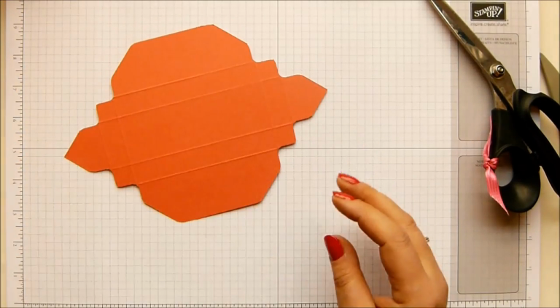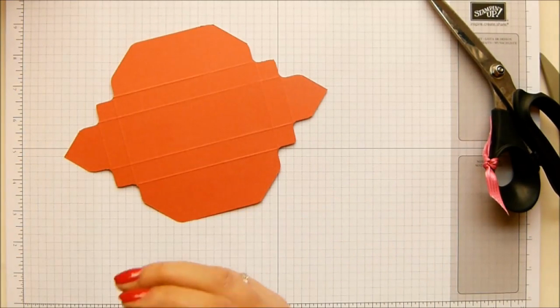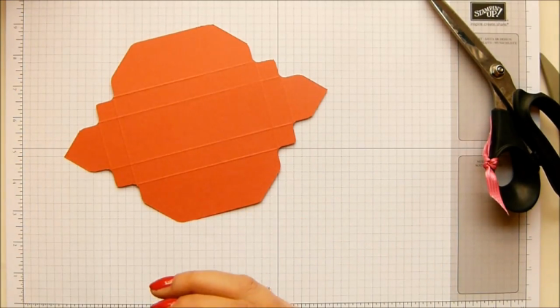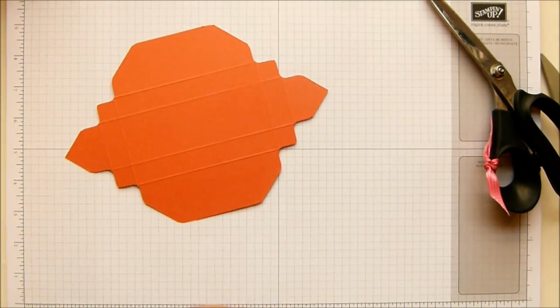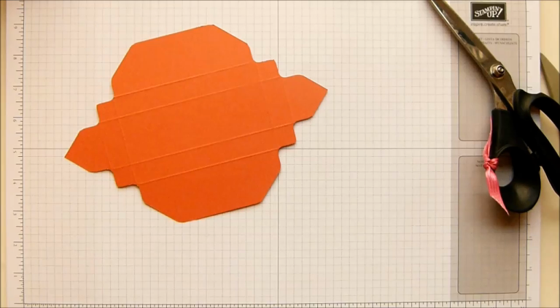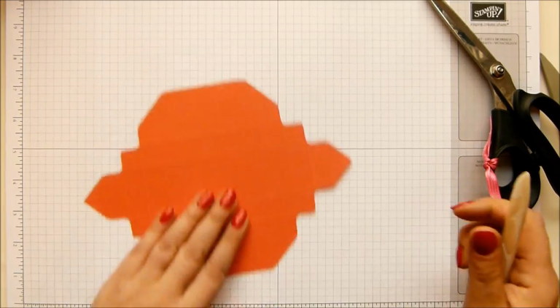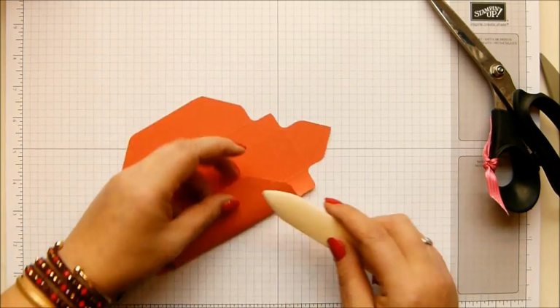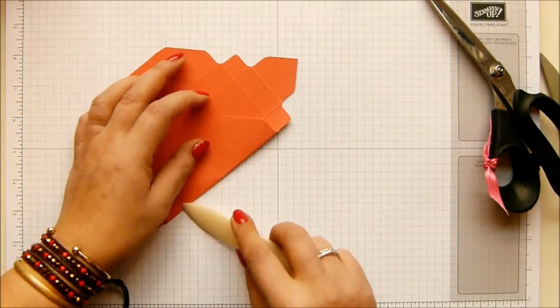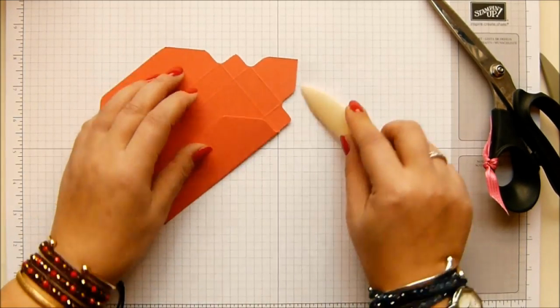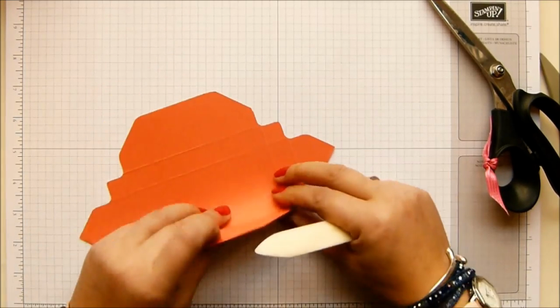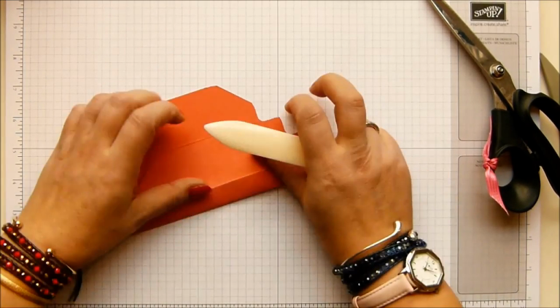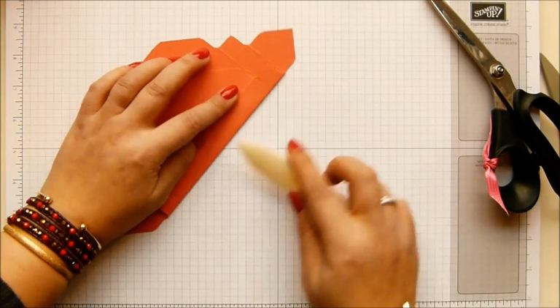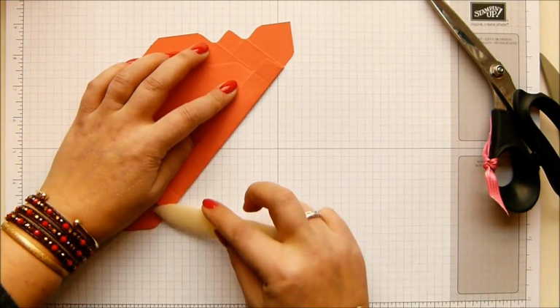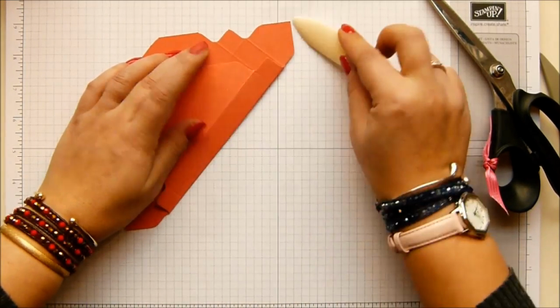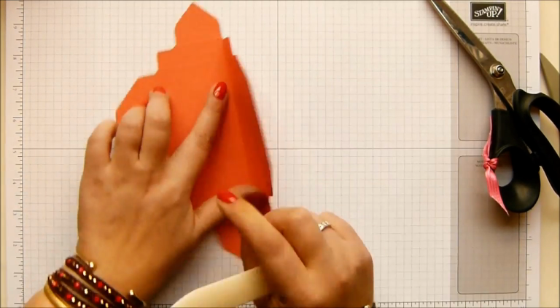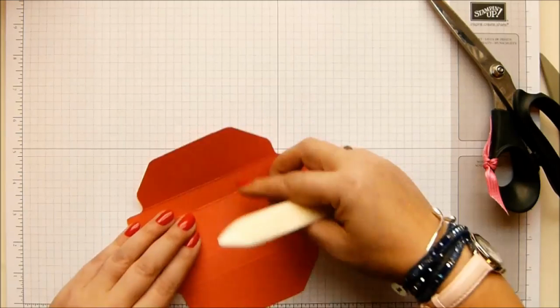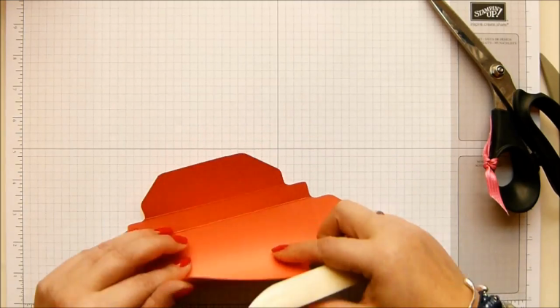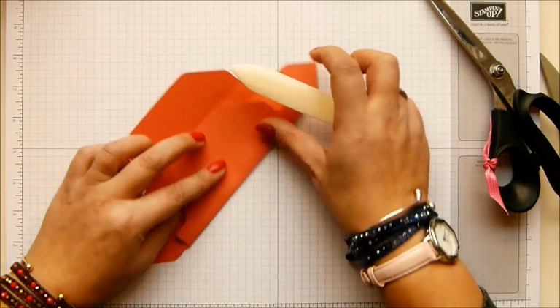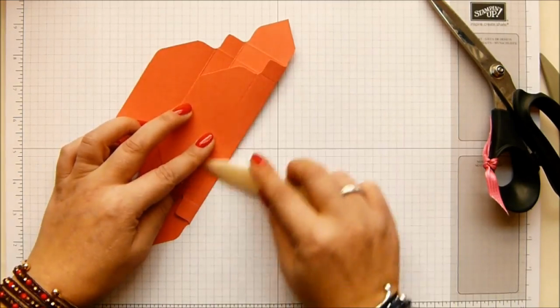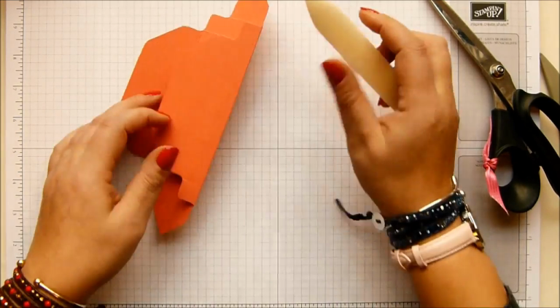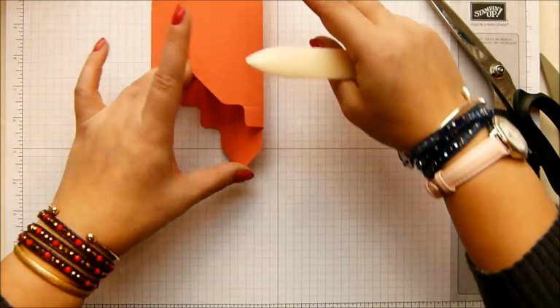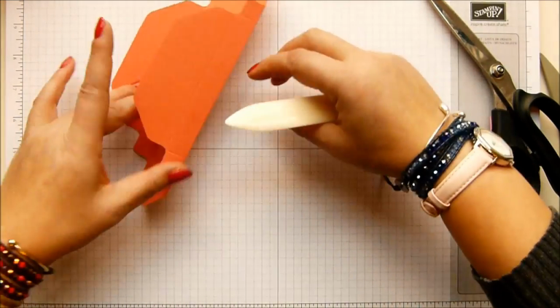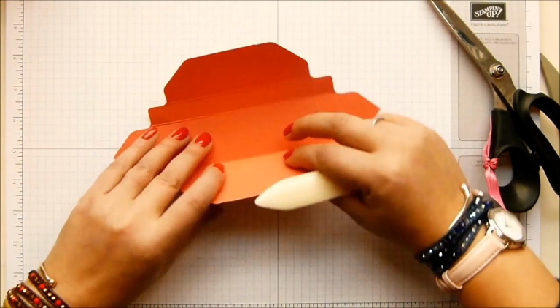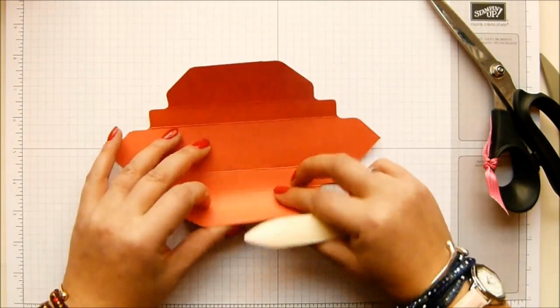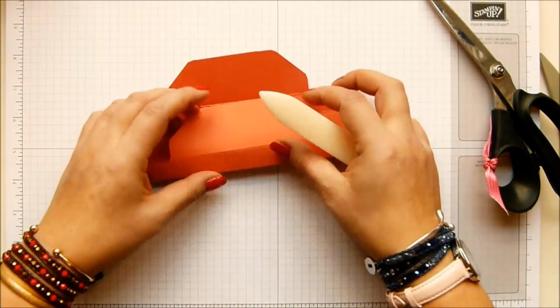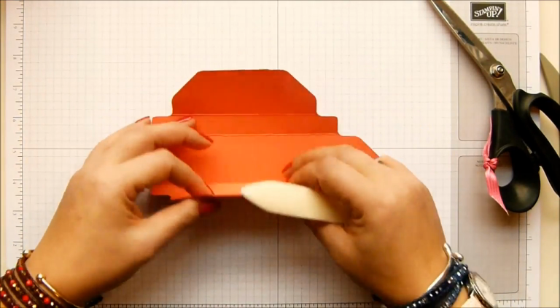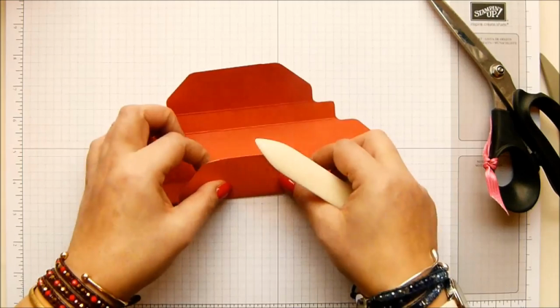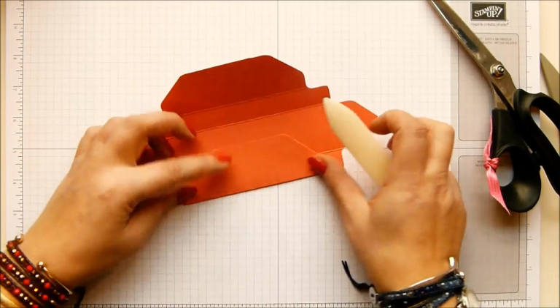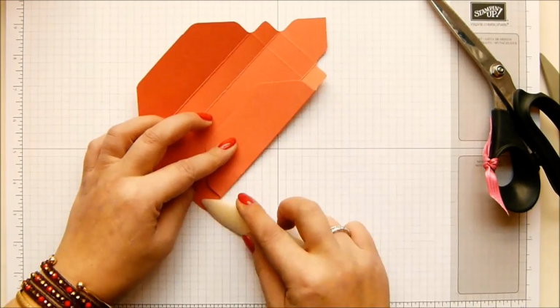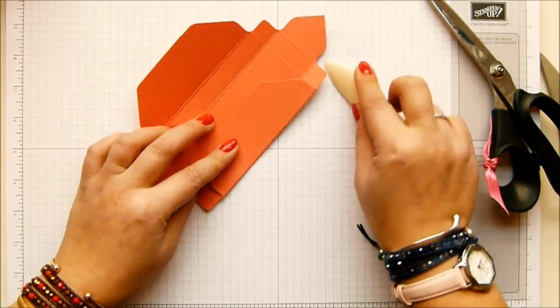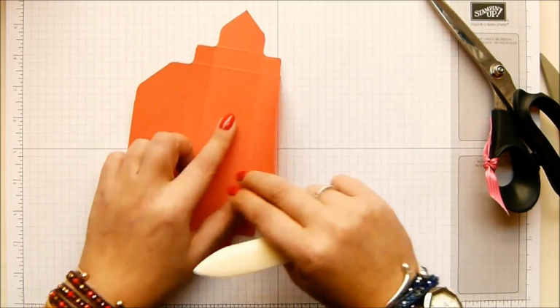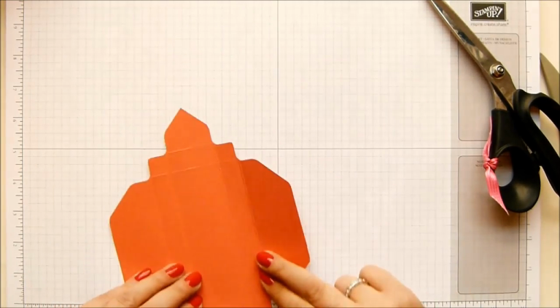And then we're going to burnish all of these score lines. It is a box and it's cardstock - stamping up cardstock, which is lovely, sturdy stuff. So we need to manipulate the card and let it know we're boss.